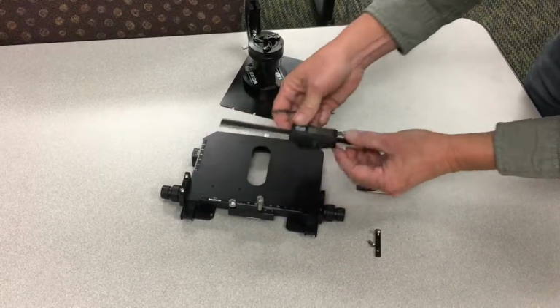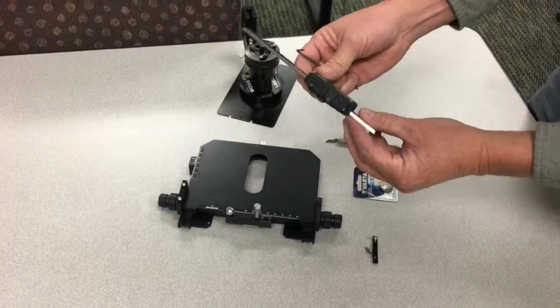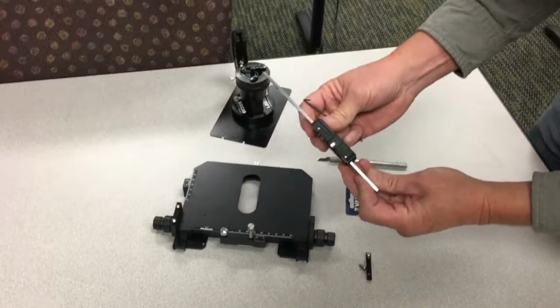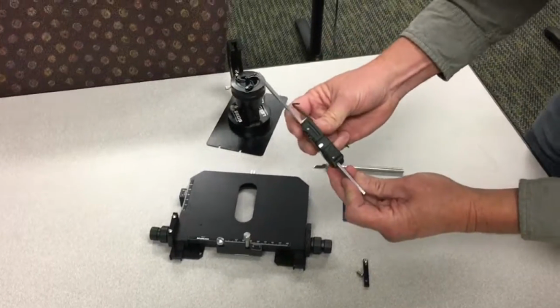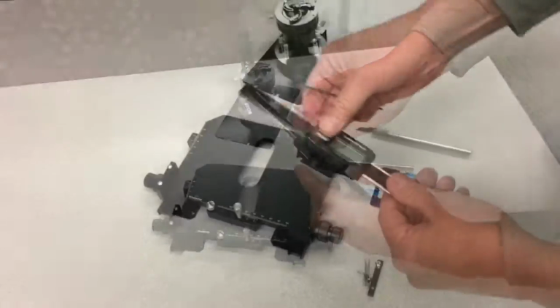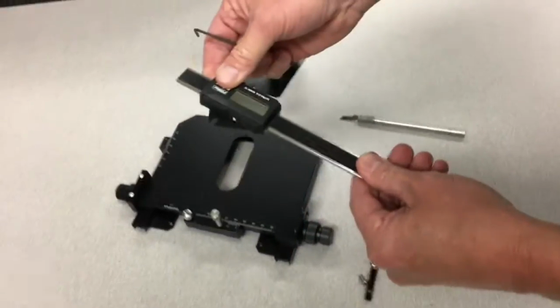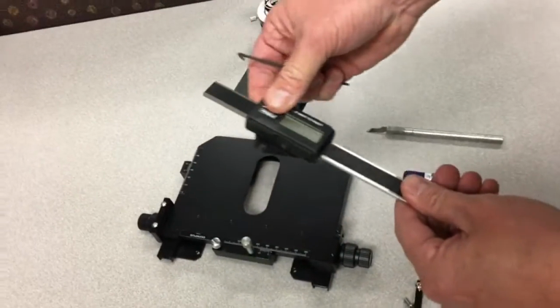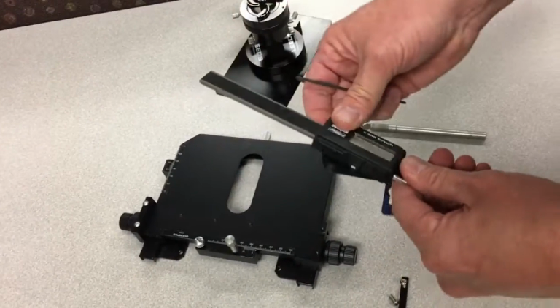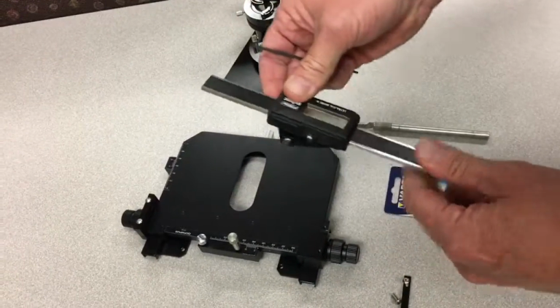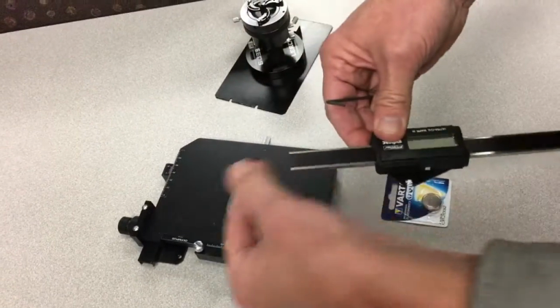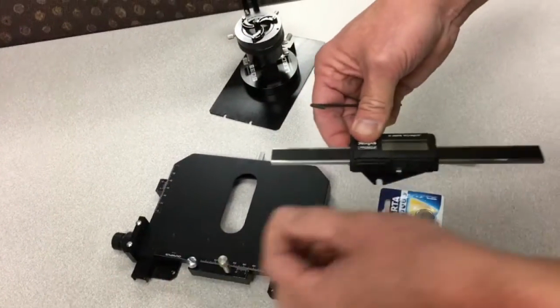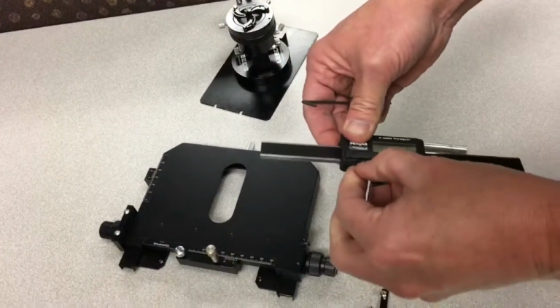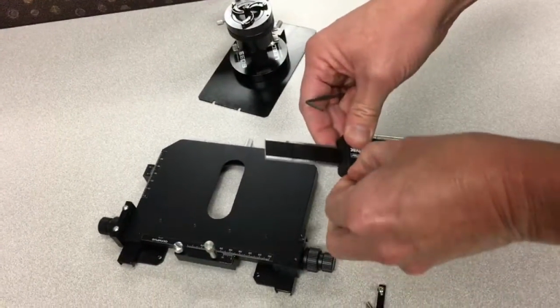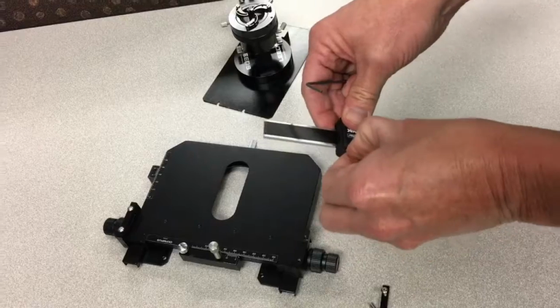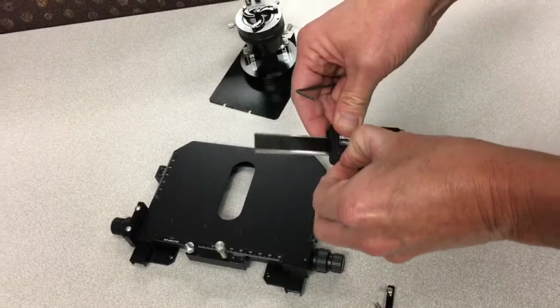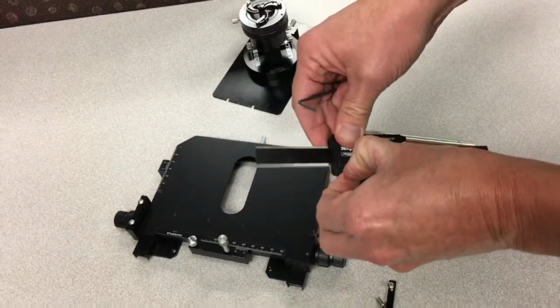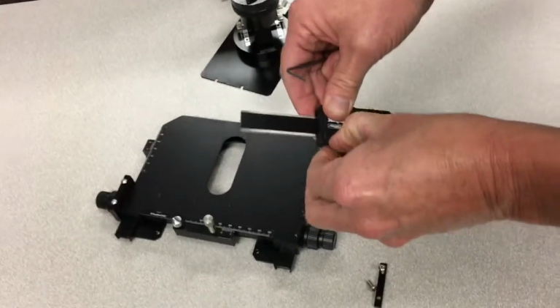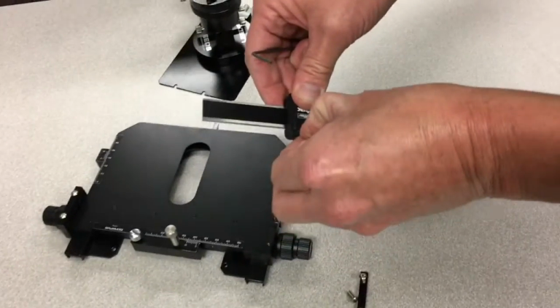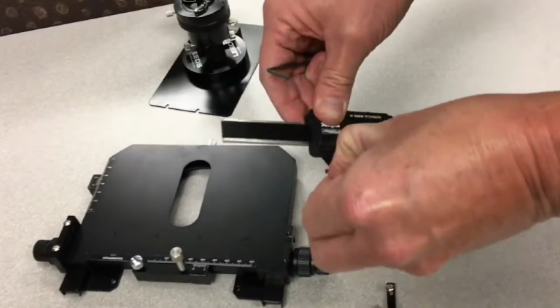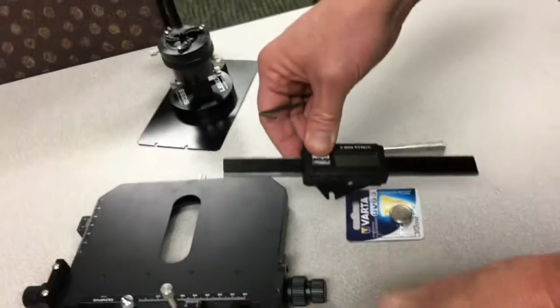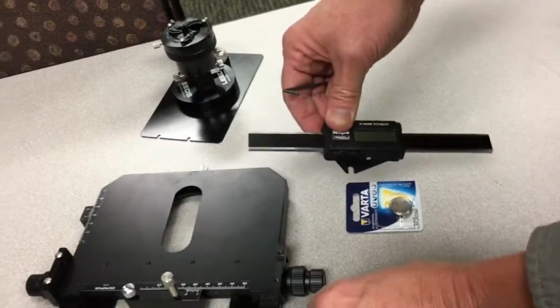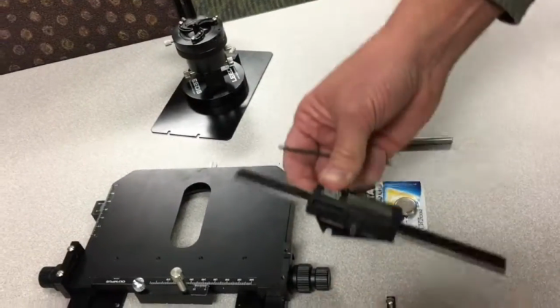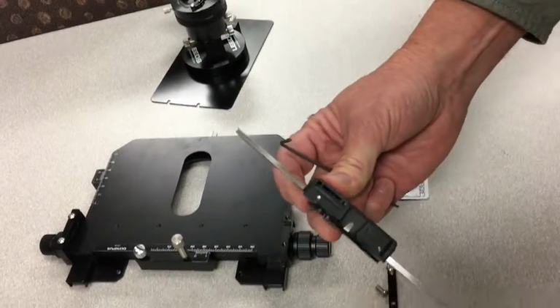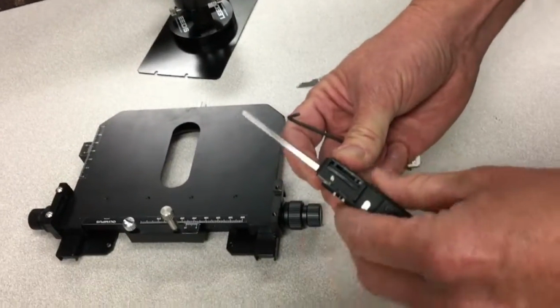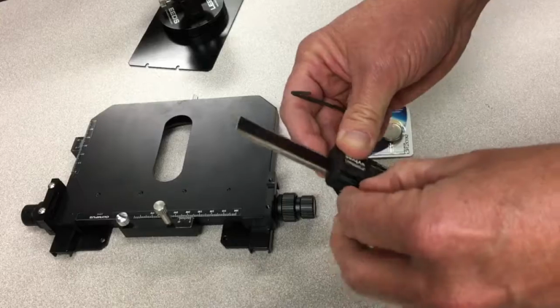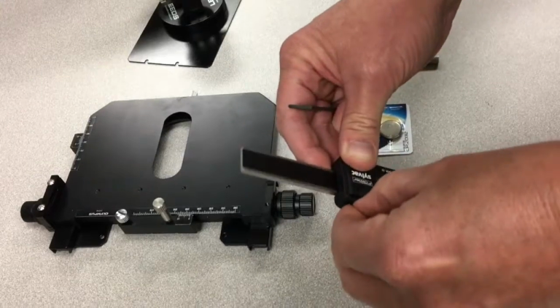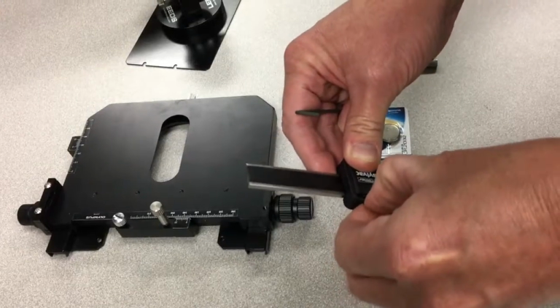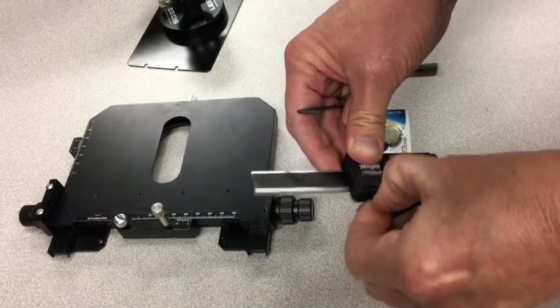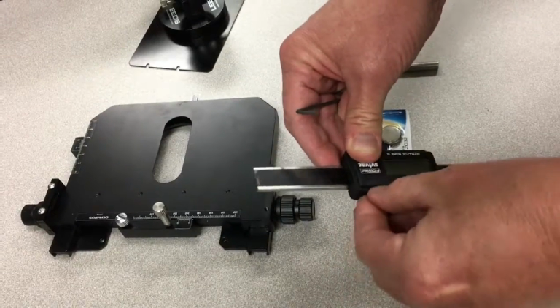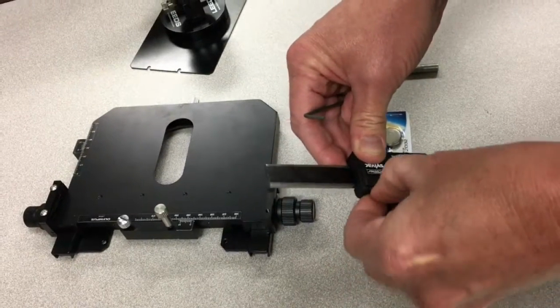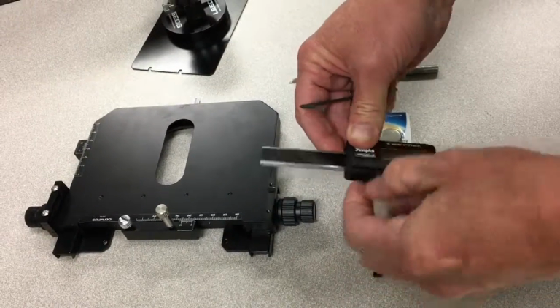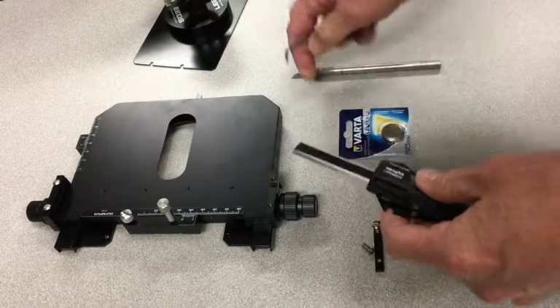Now we have the scale out. Do not slide the scale off the end of the bar. There is a rubber plug that goes in front and another one that covers the battery itself.